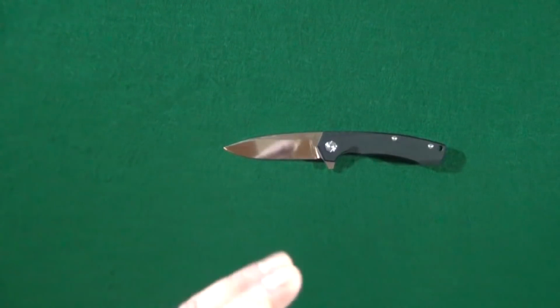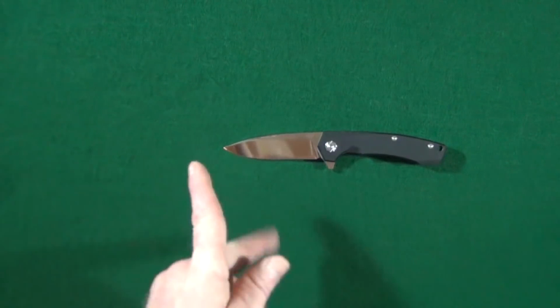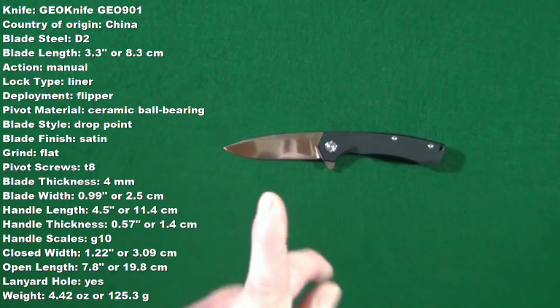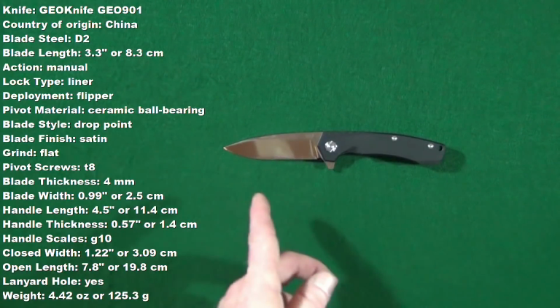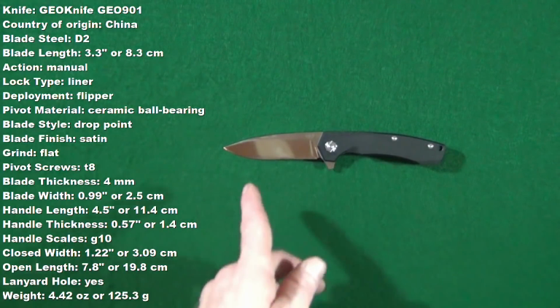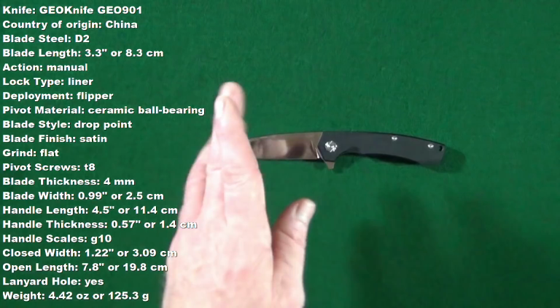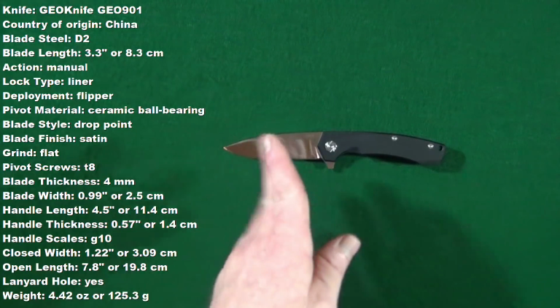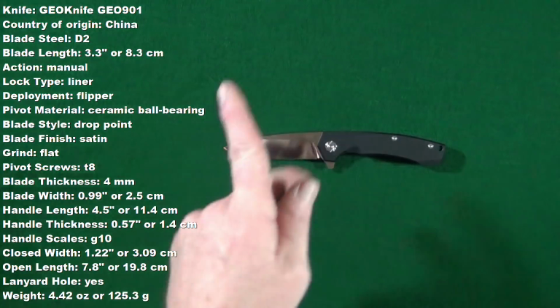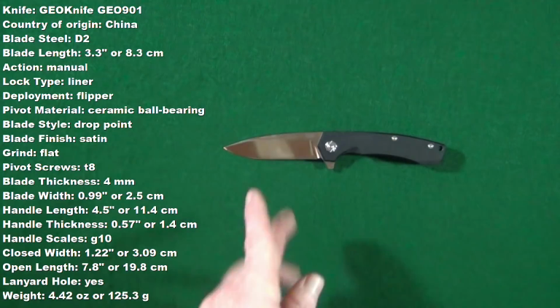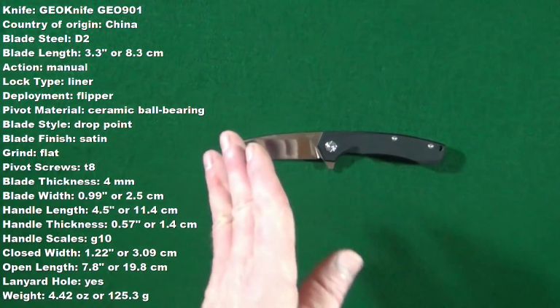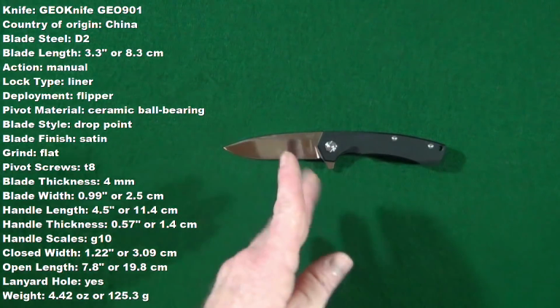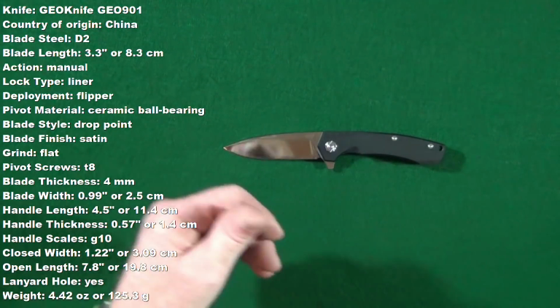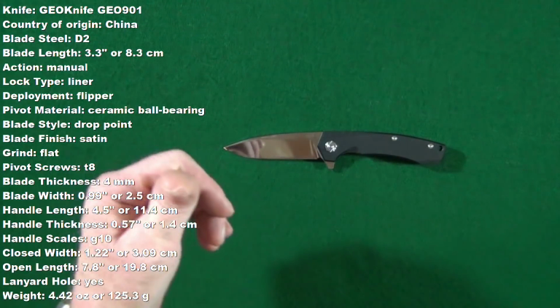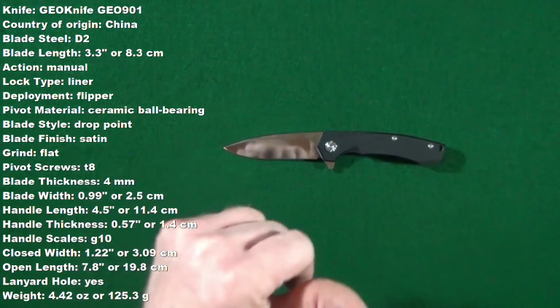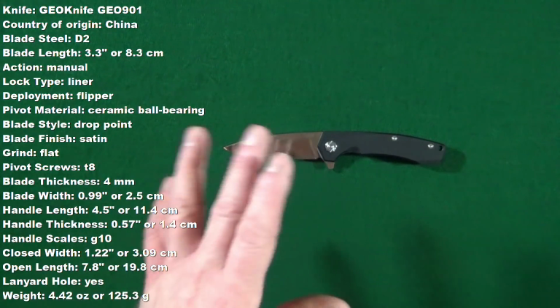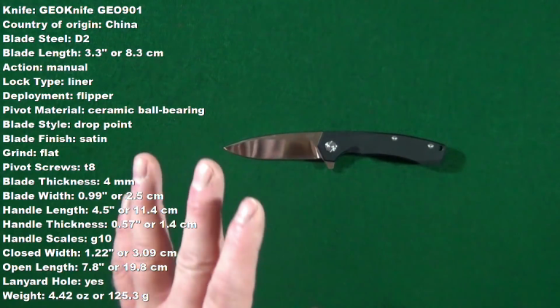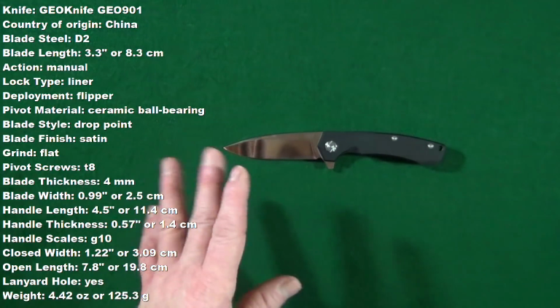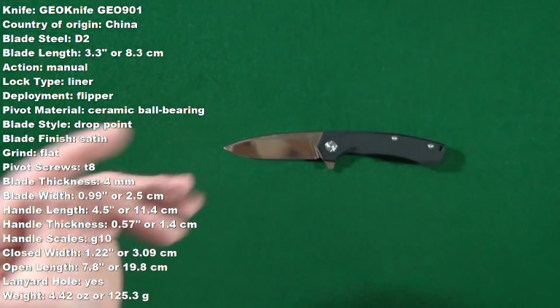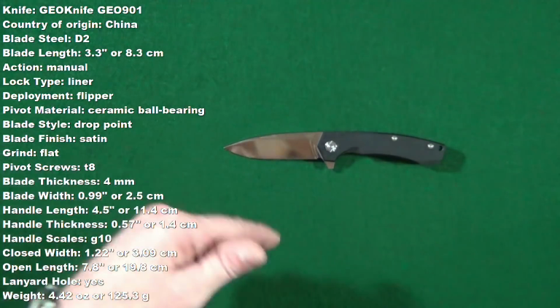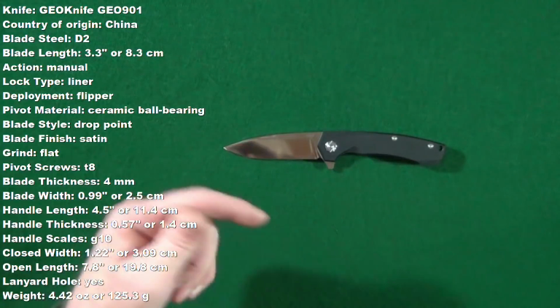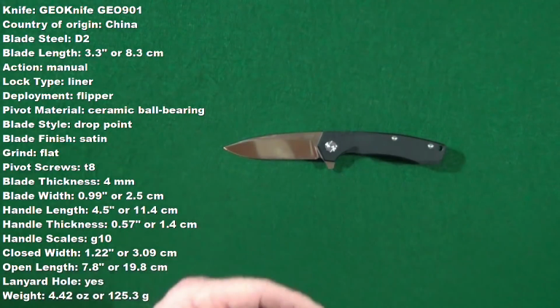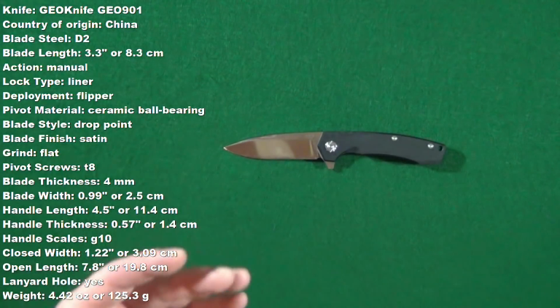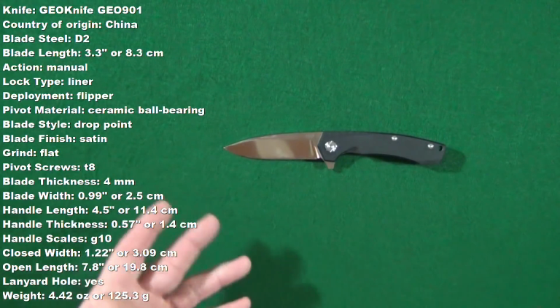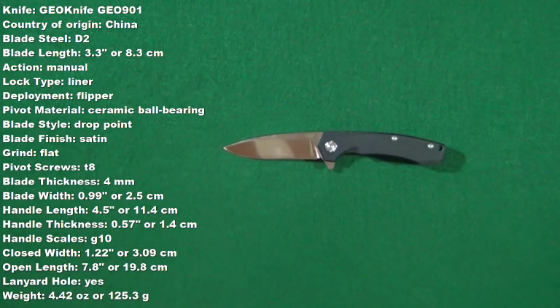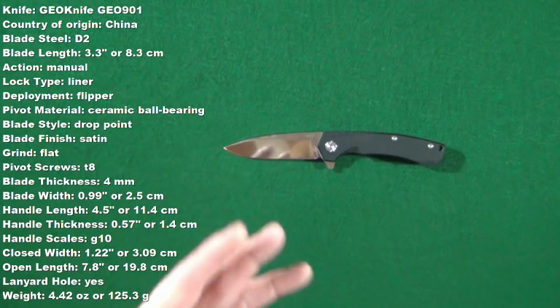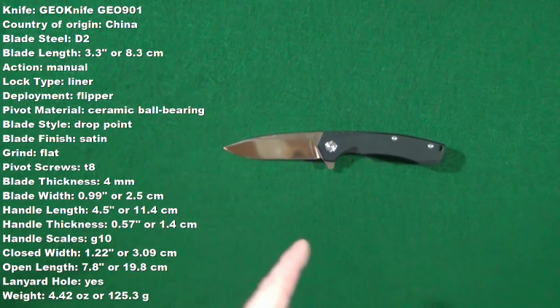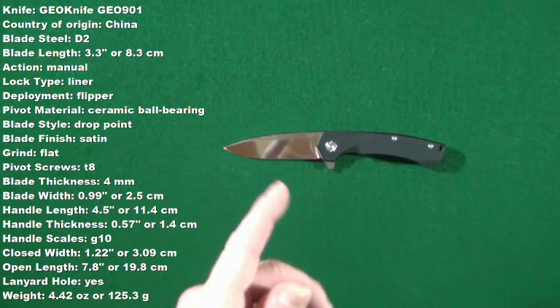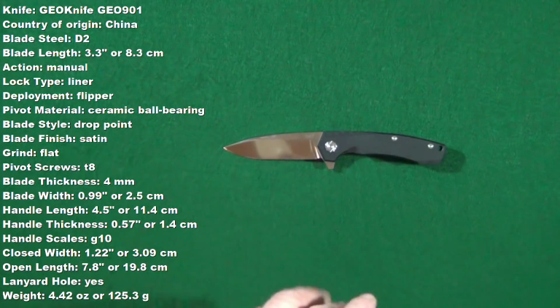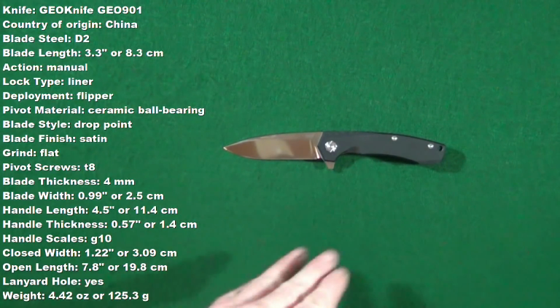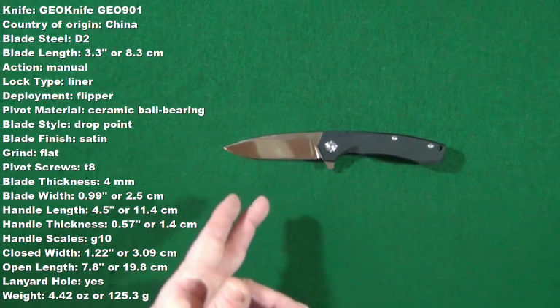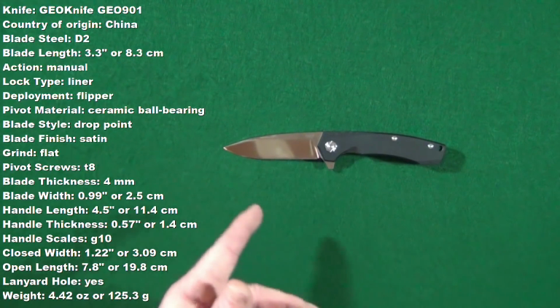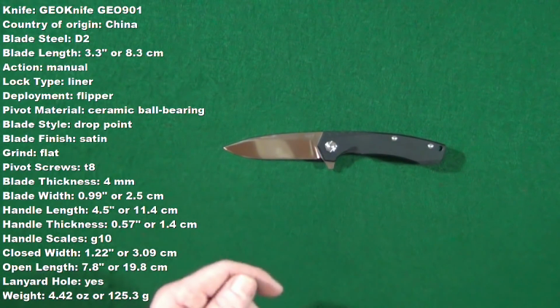Right now, you should be looking at some specs. These are measurements that I'd personally taken myself, but don't worry, I'll also list them down in the description below, just in case any of you want to follow along throughout this review.